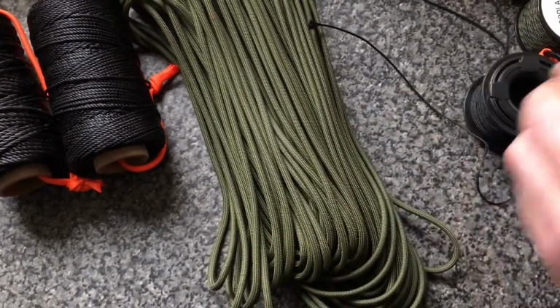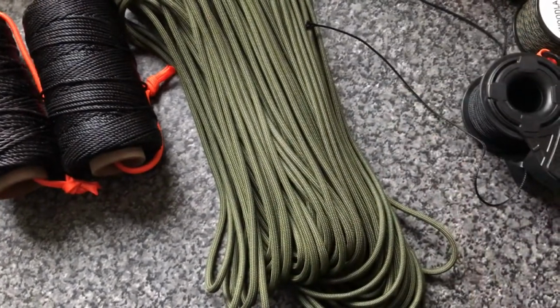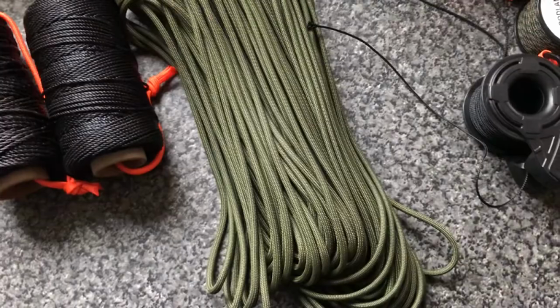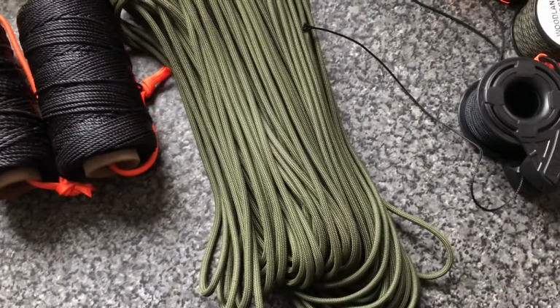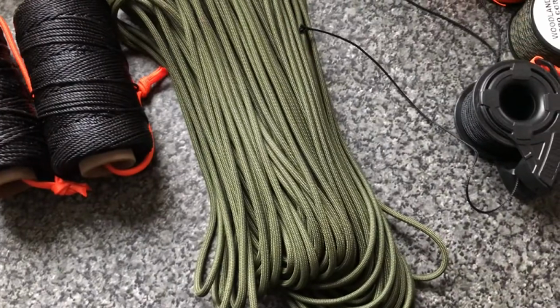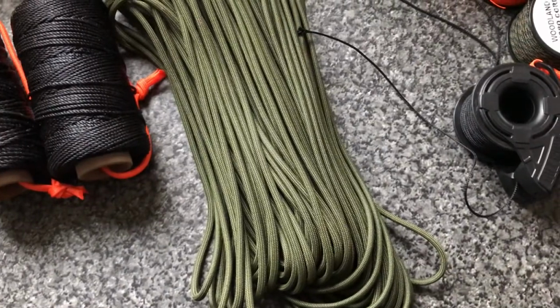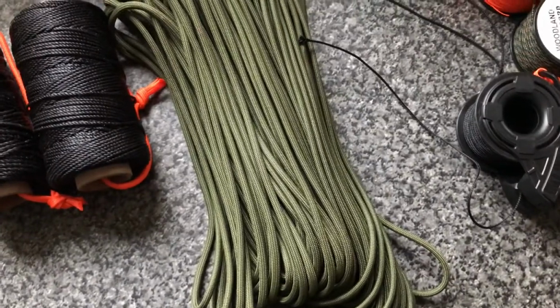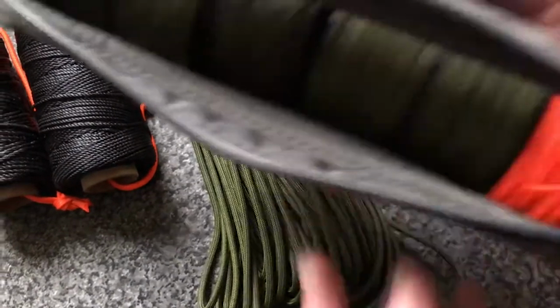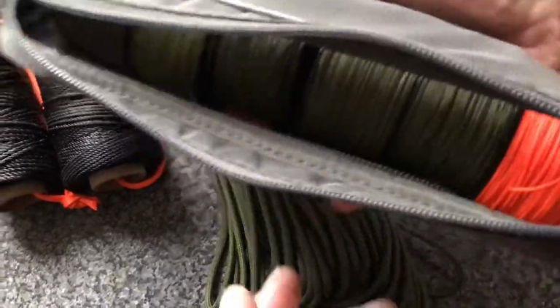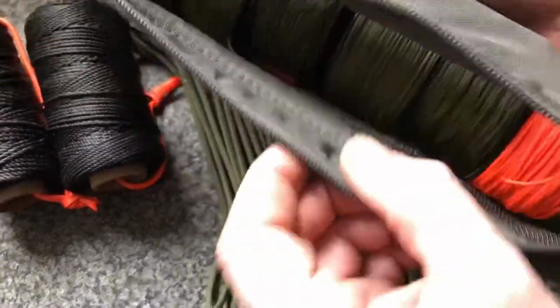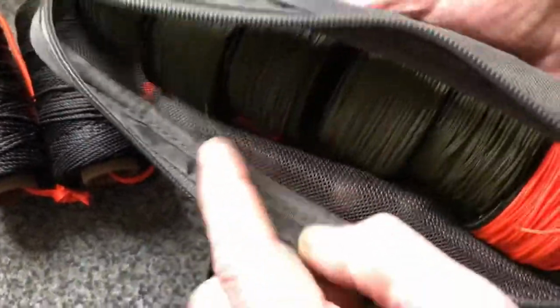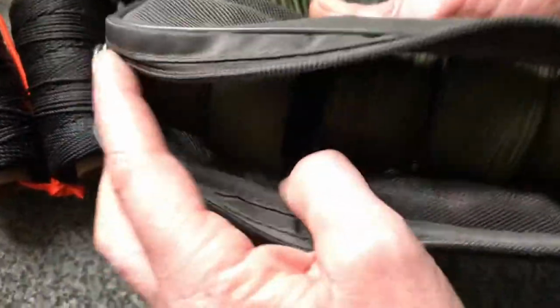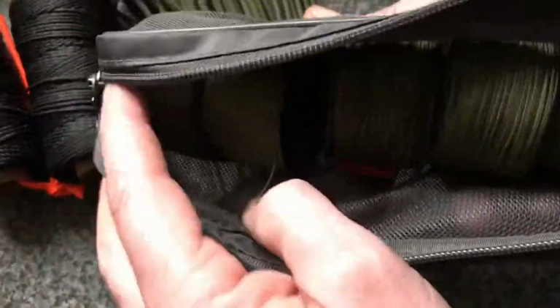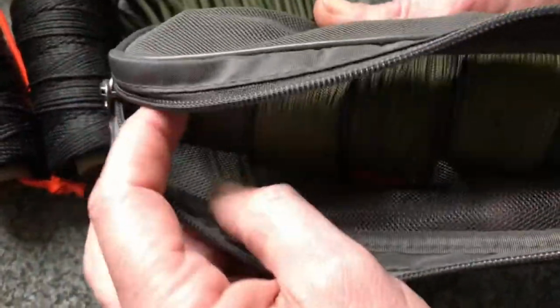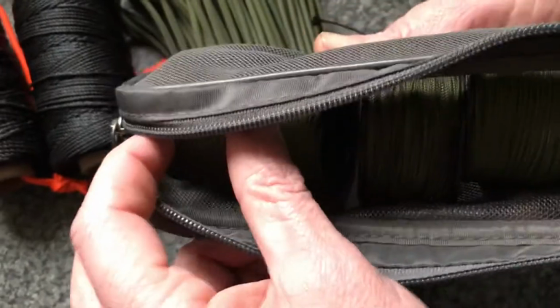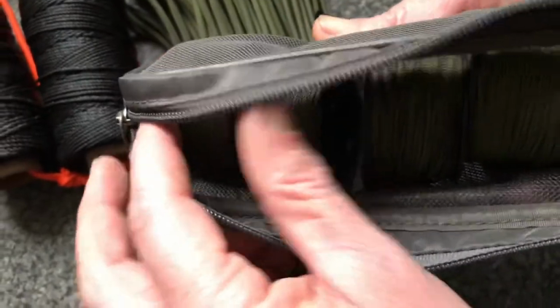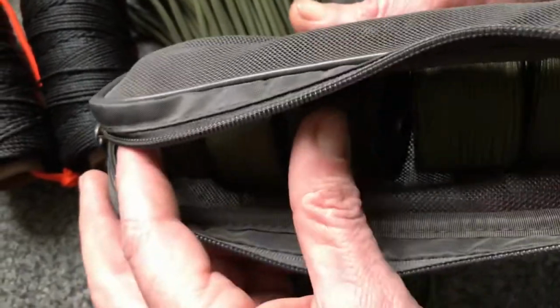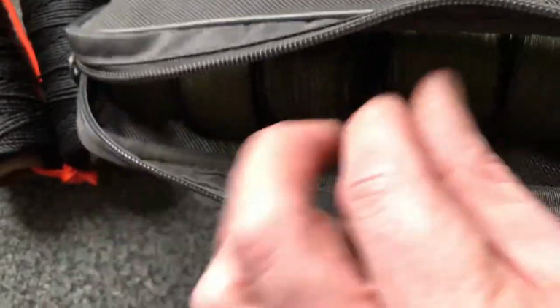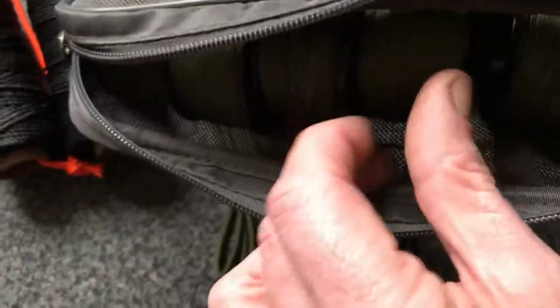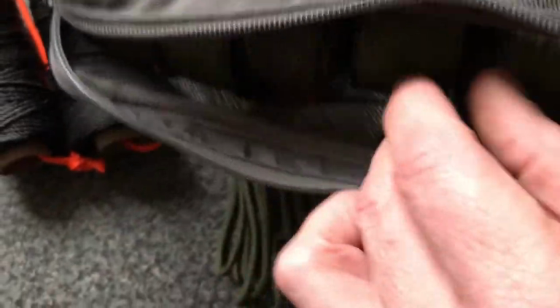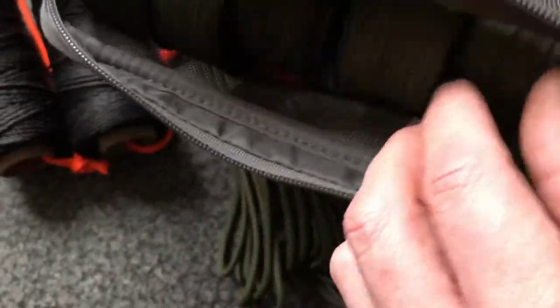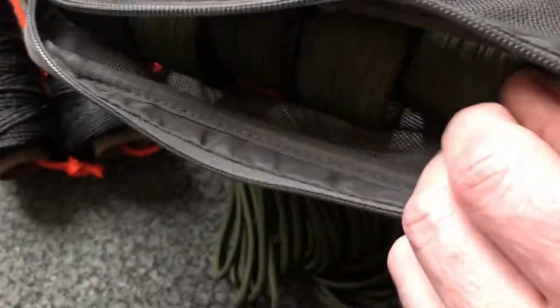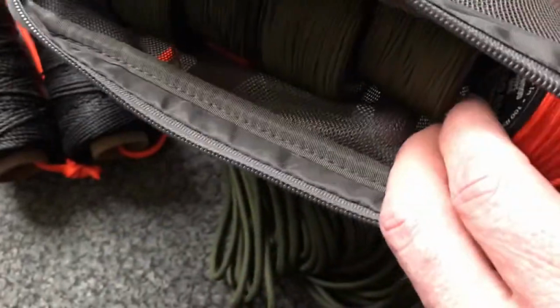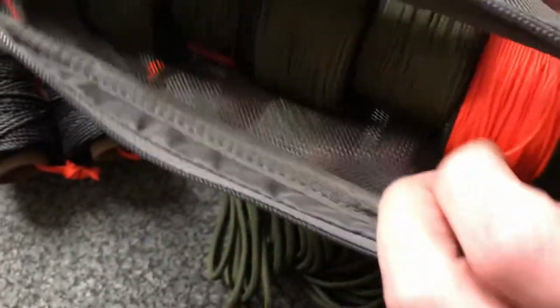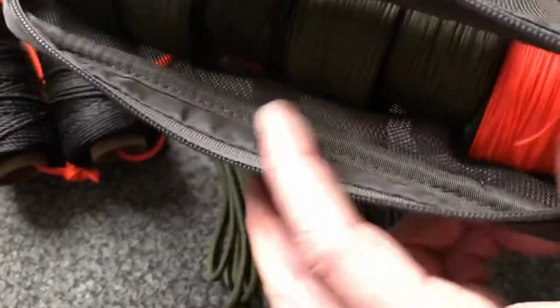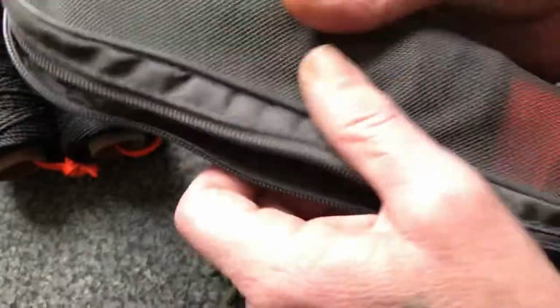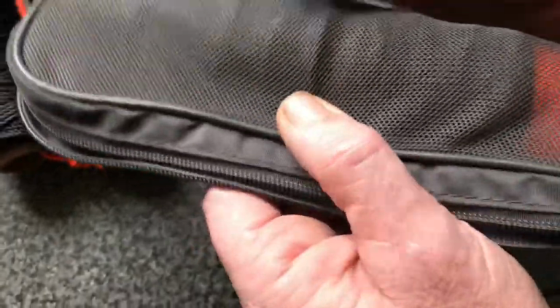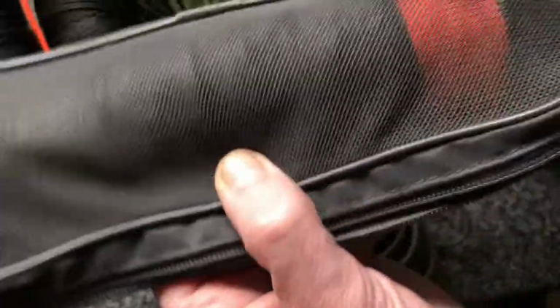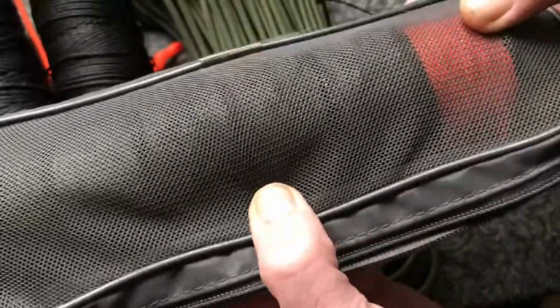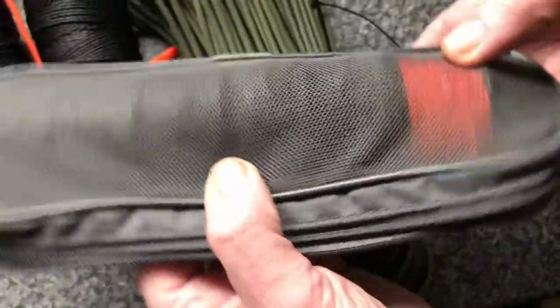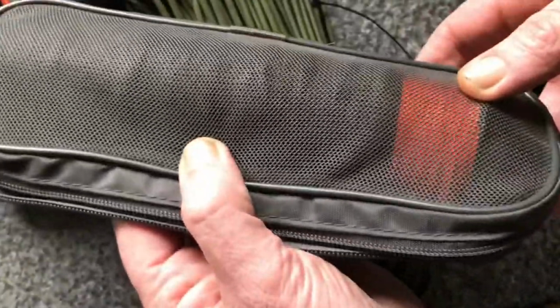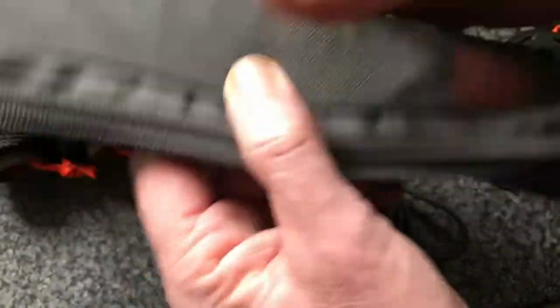You can see this goes in my Bergen — this is 3, 6, 9, 12, 15 — 1,800 foot of paracord.